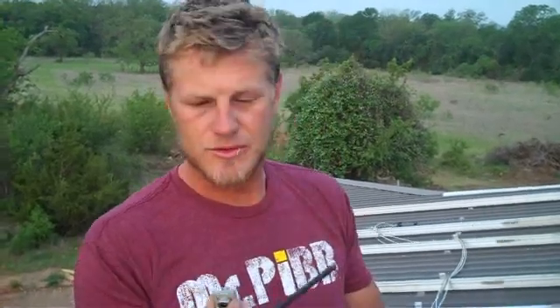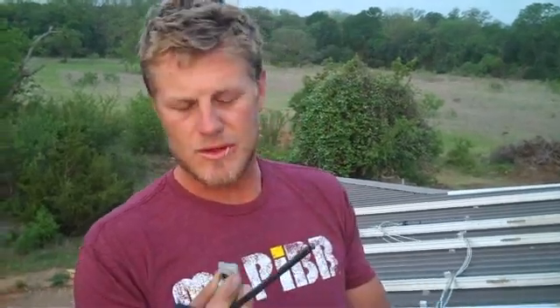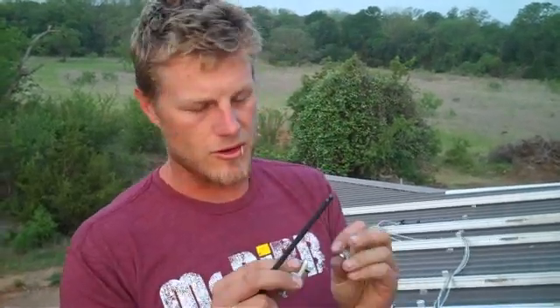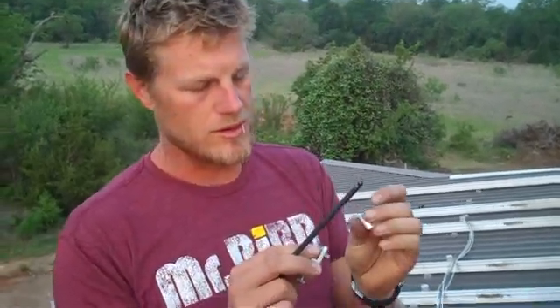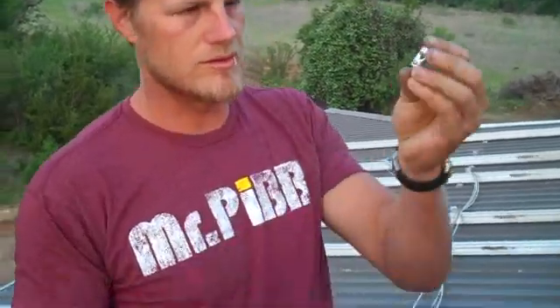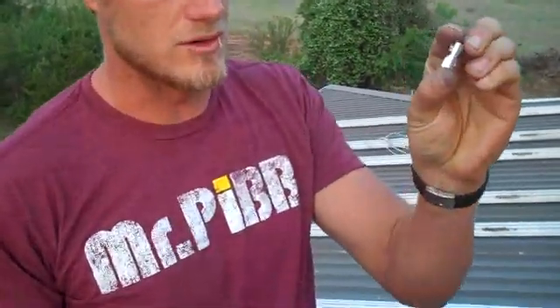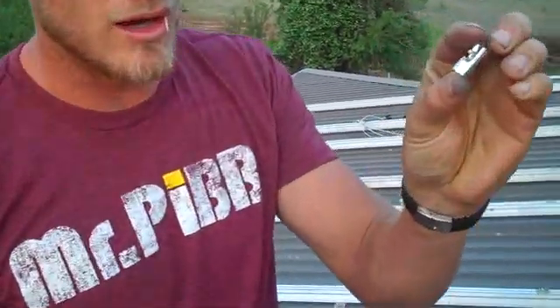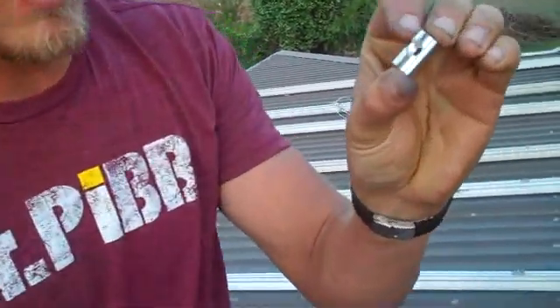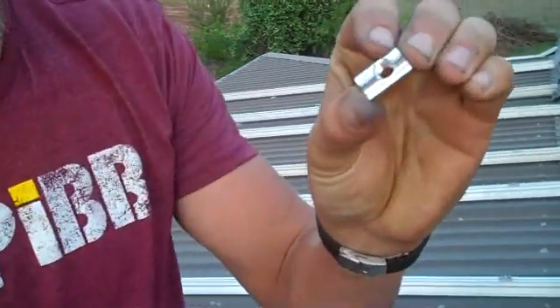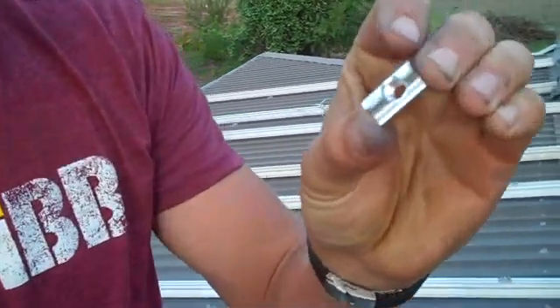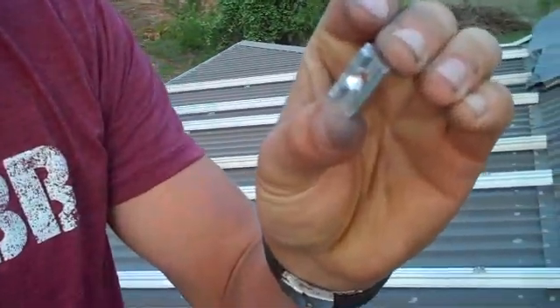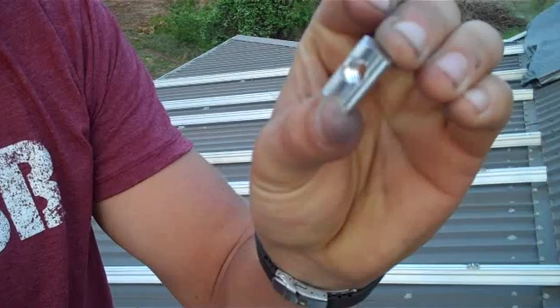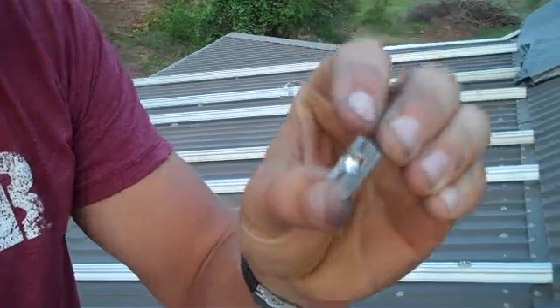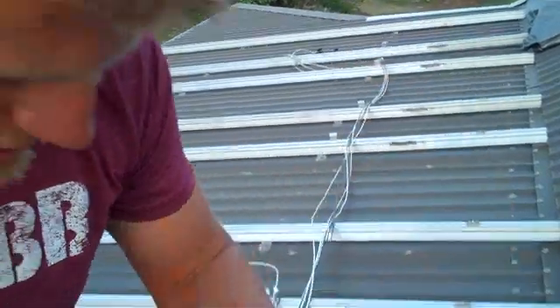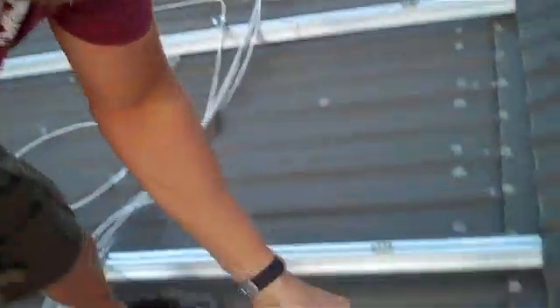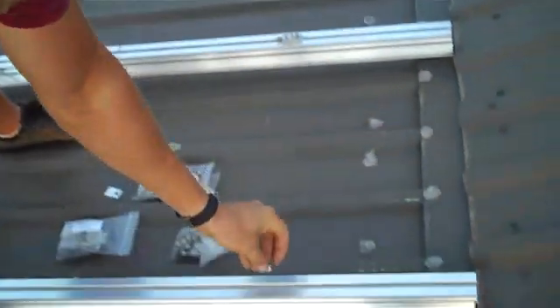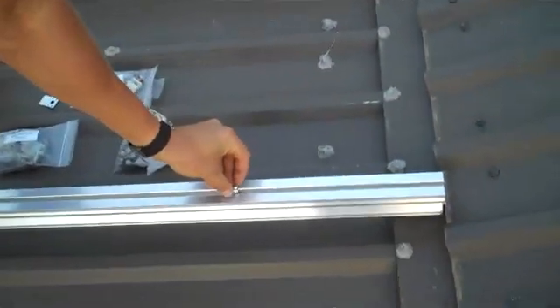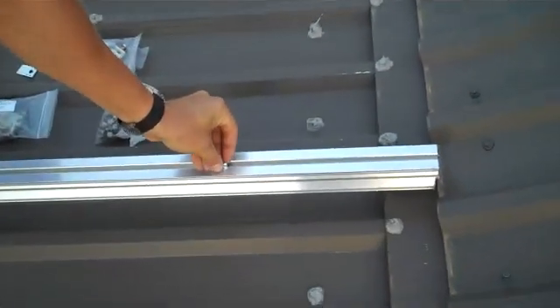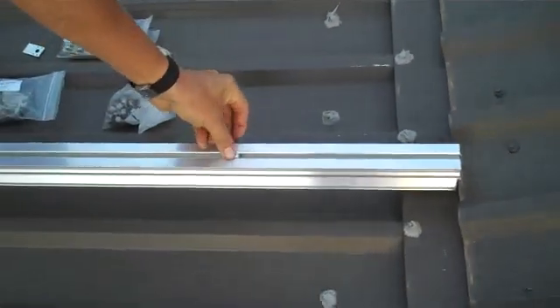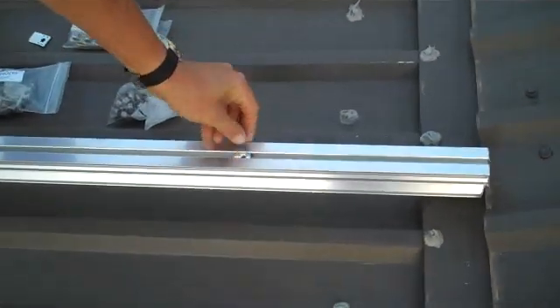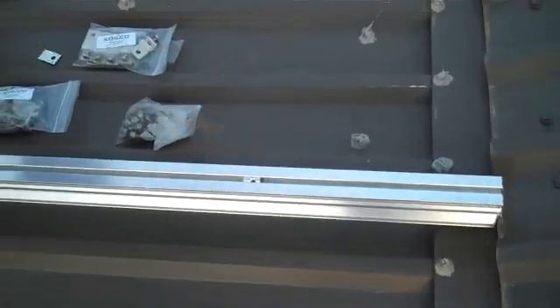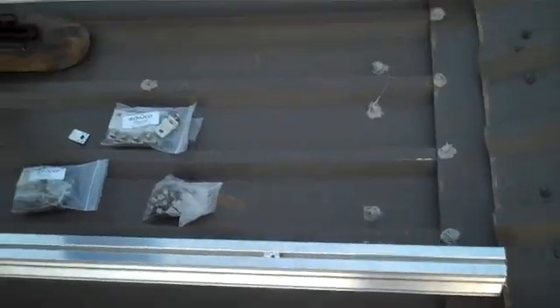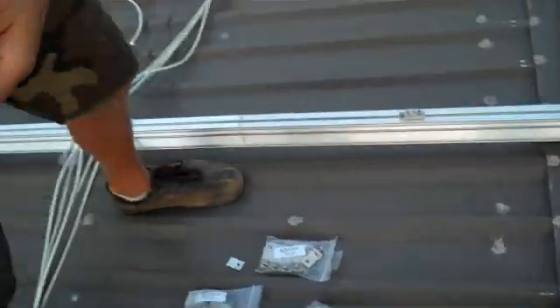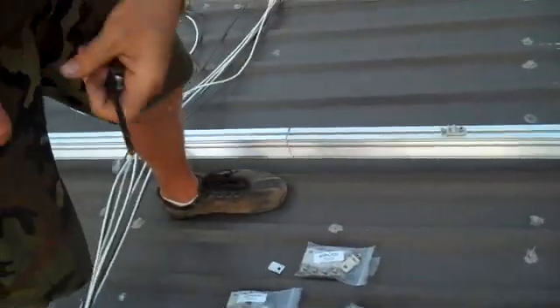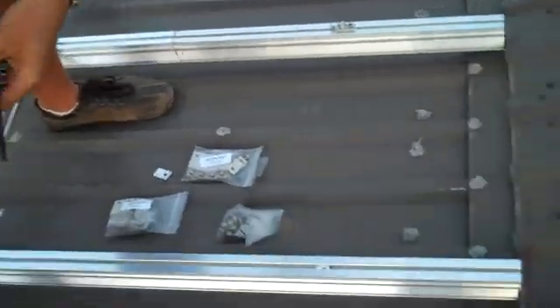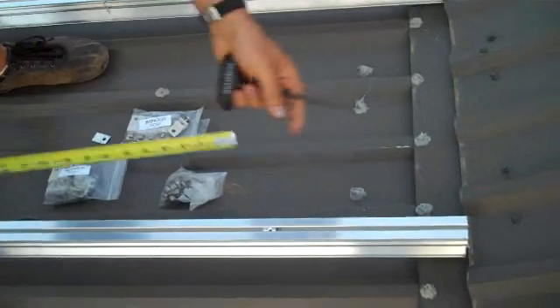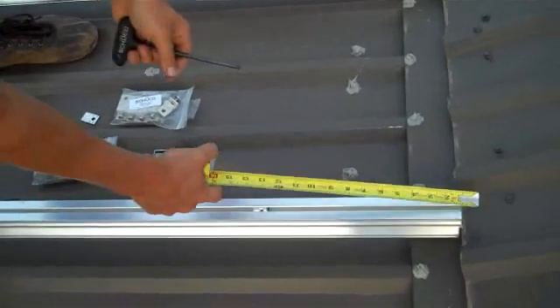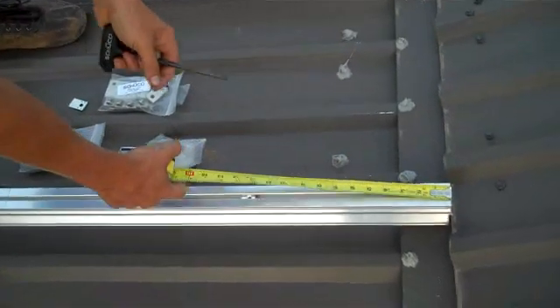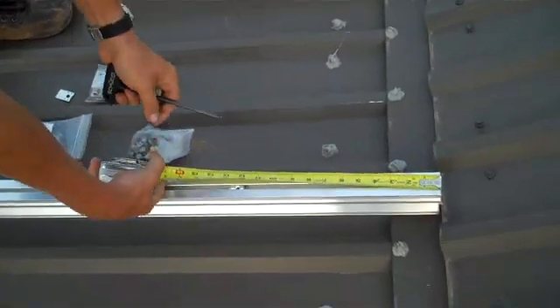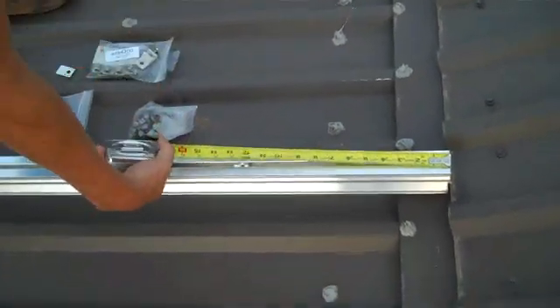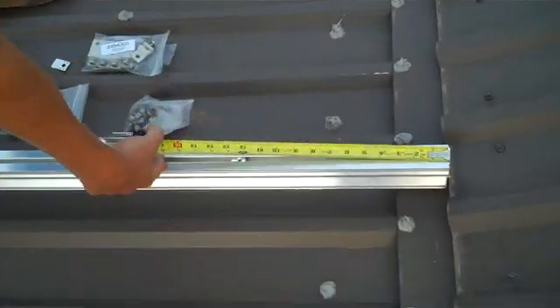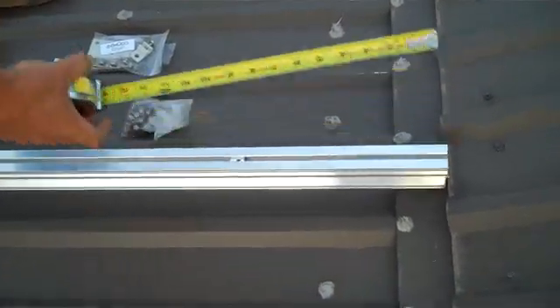So we've got this hardware here. This is a little nut — it's aircraft aluminum — and it sticks in just like such. Measure it, make sure we've got it in the right spot, right at a foot.